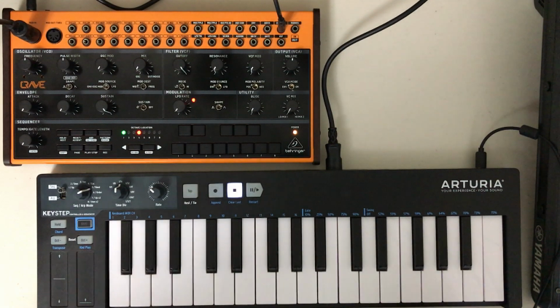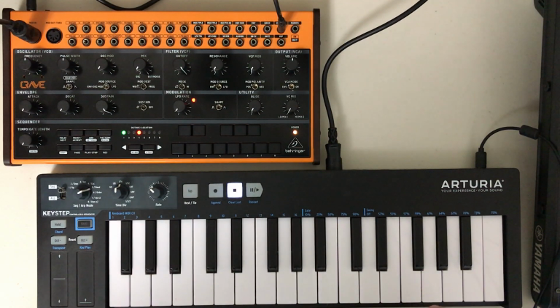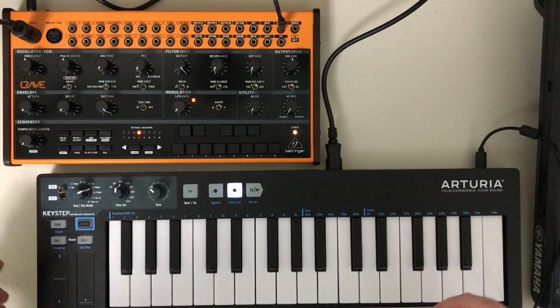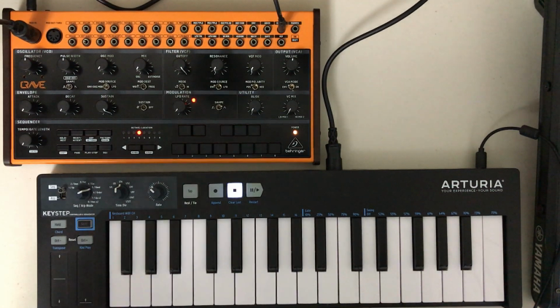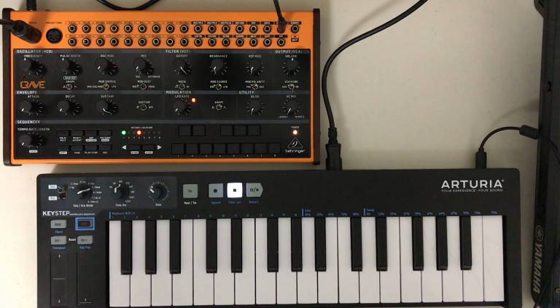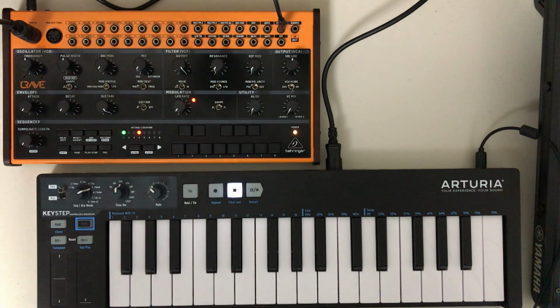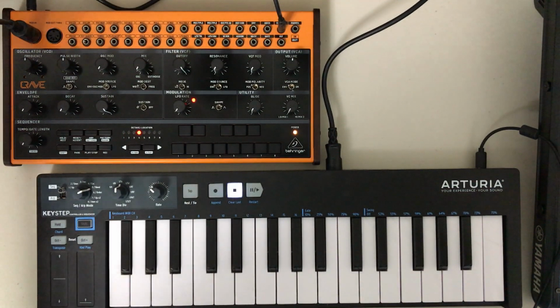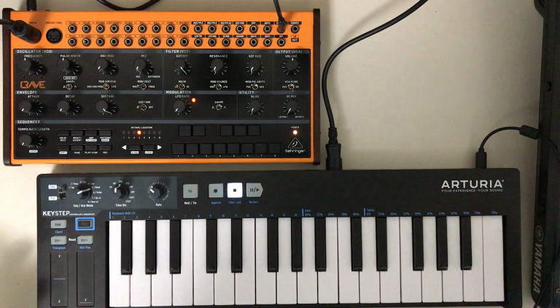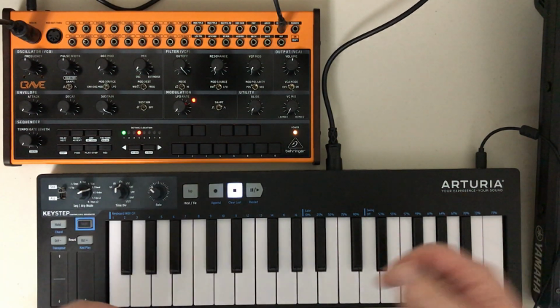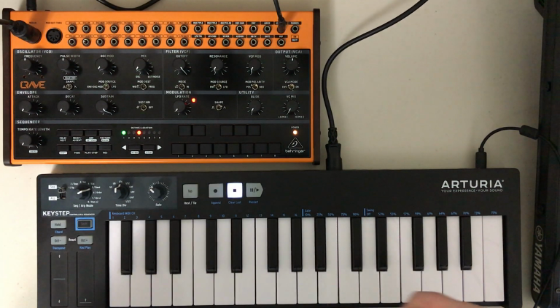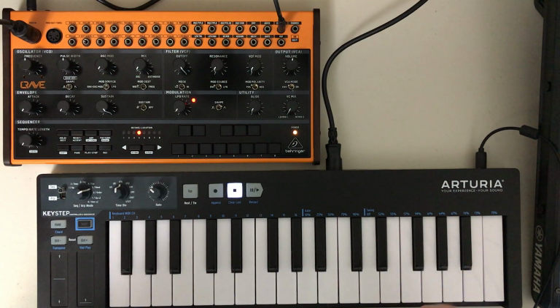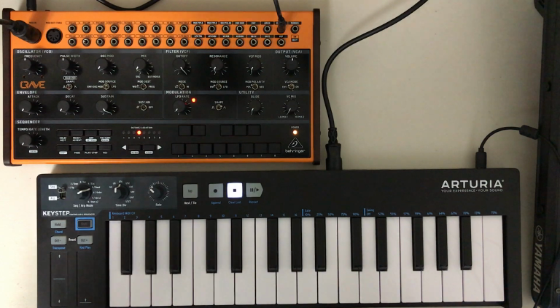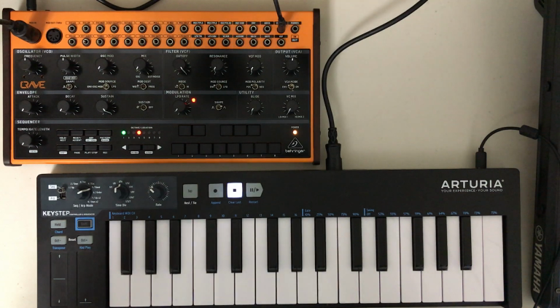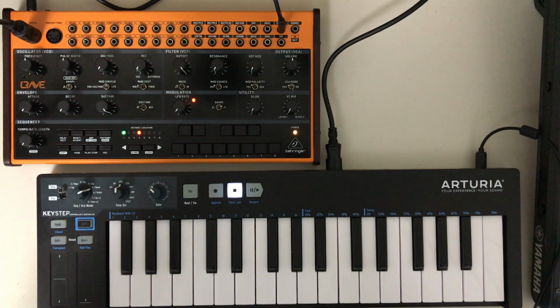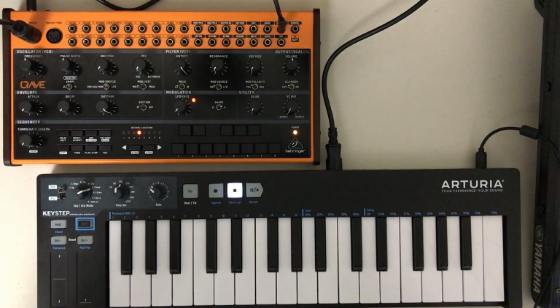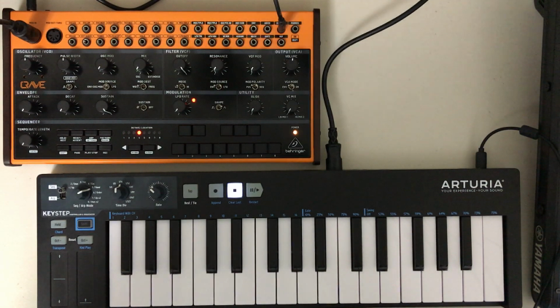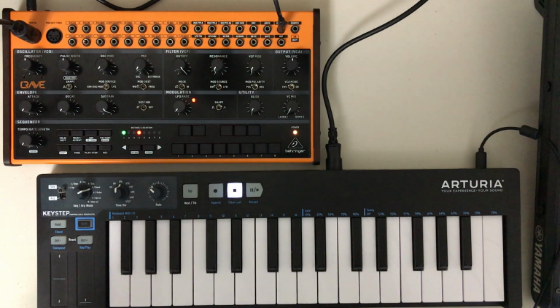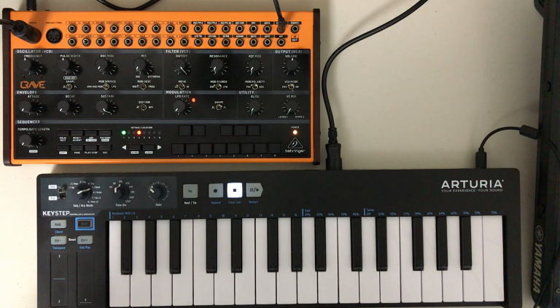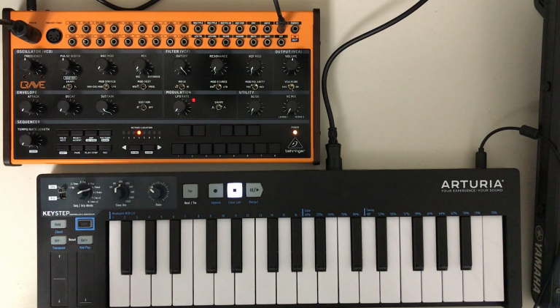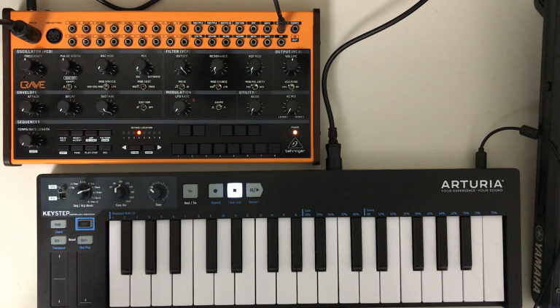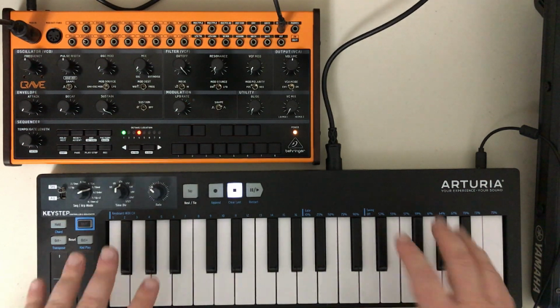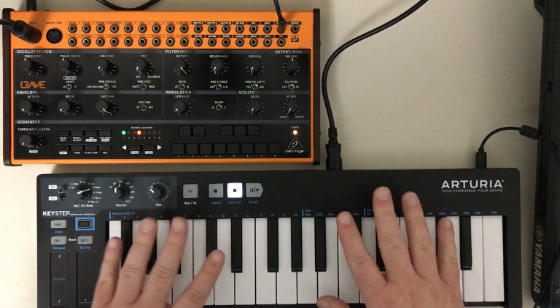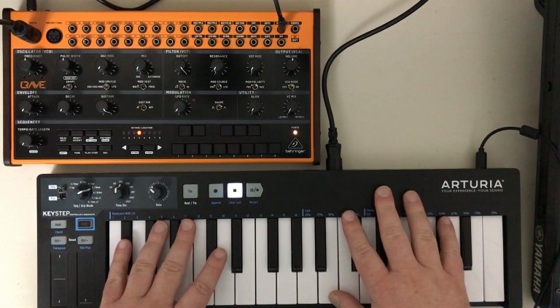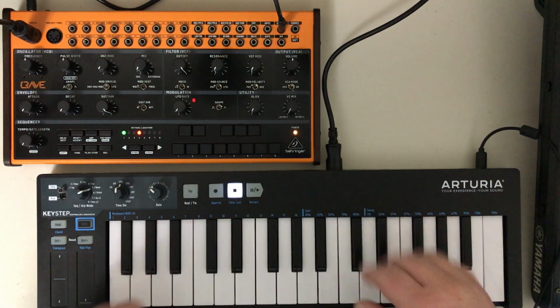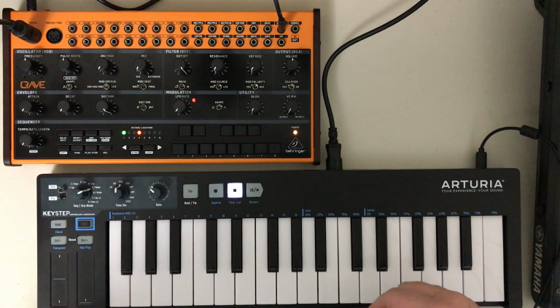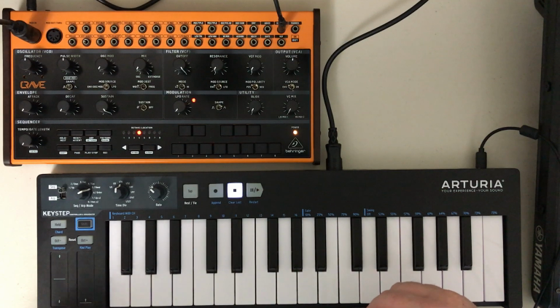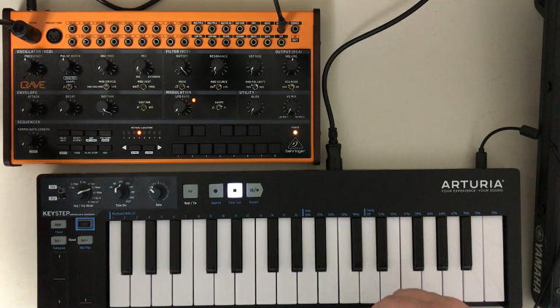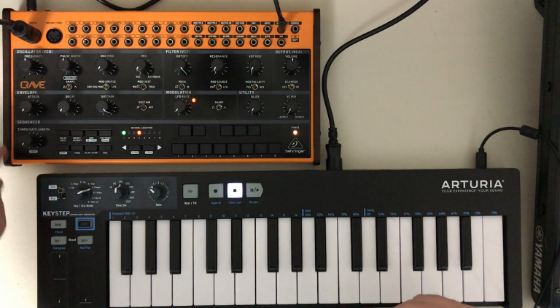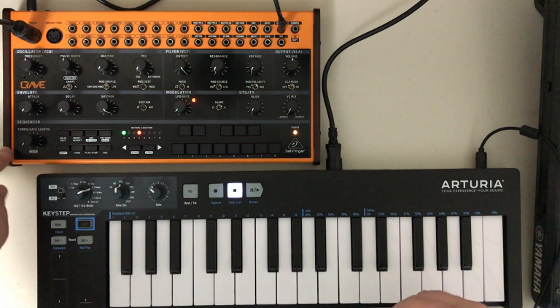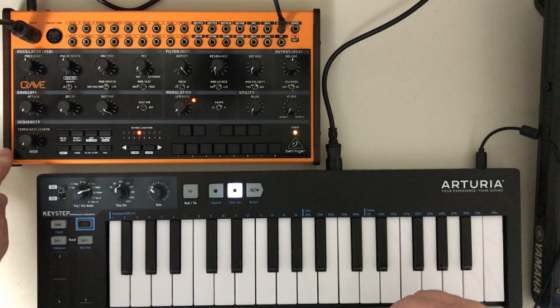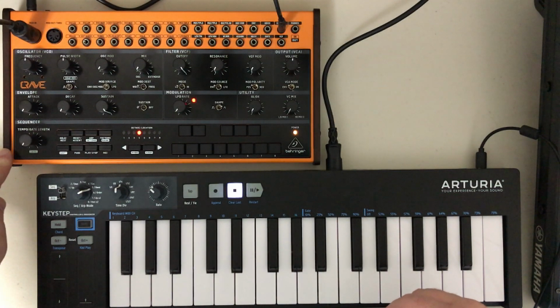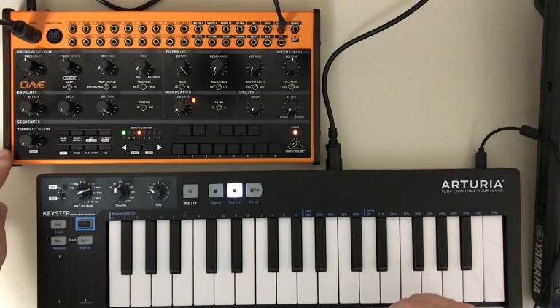Now, let's say you didn't have function right away. The first thing to make sure of is that your MIDI keyboard is transmitting on the same channel that your Crave is receiving on.